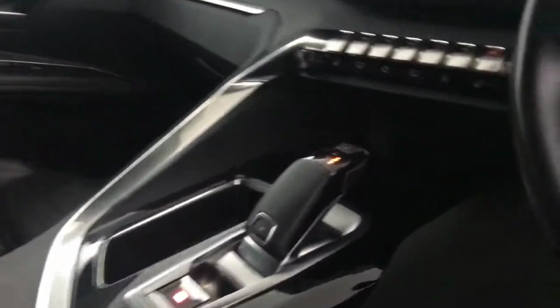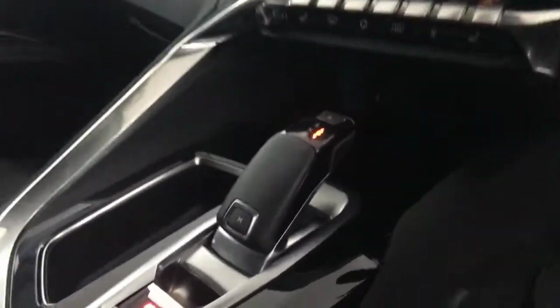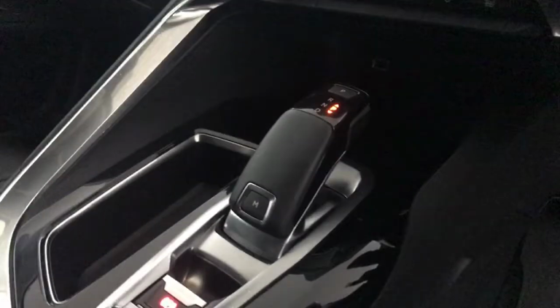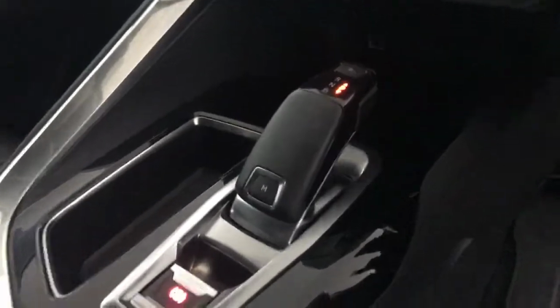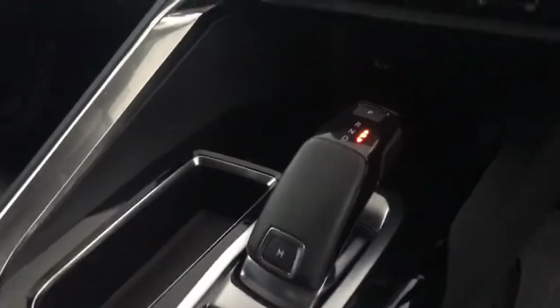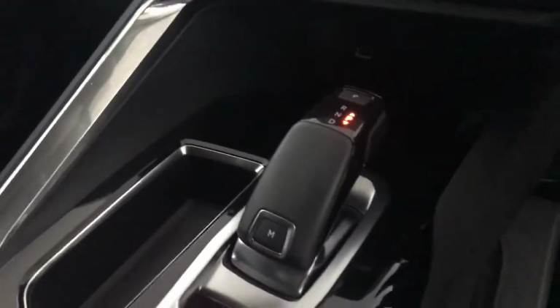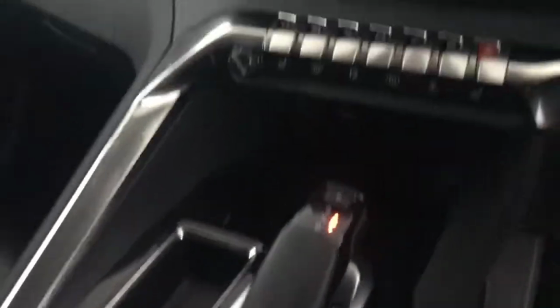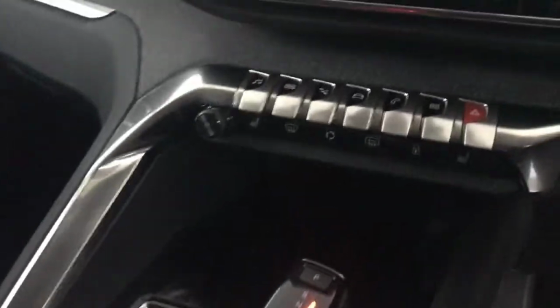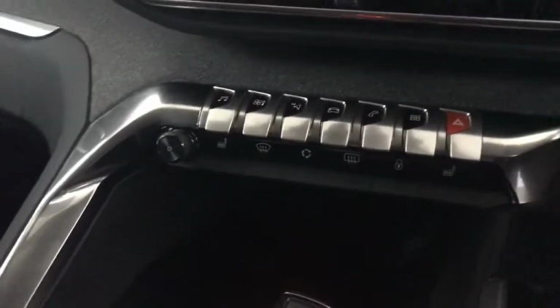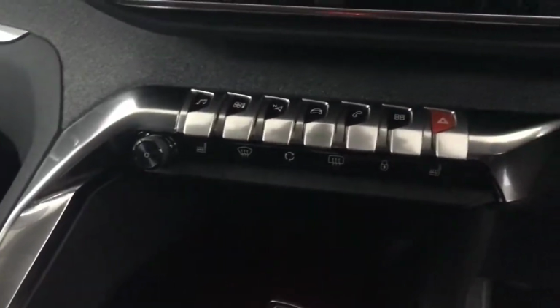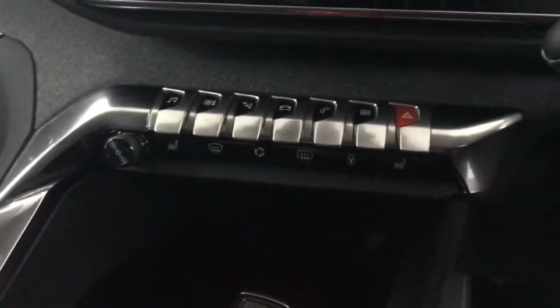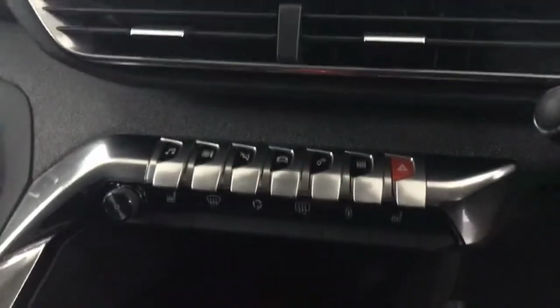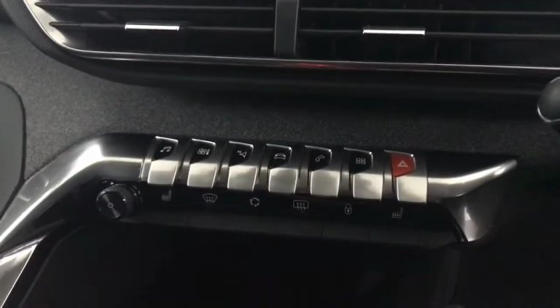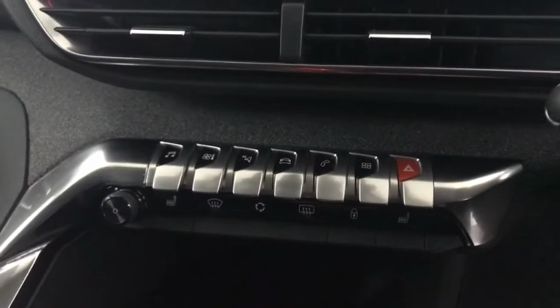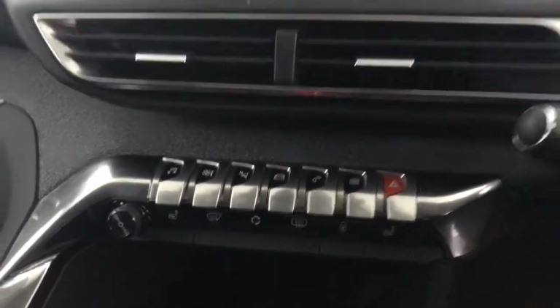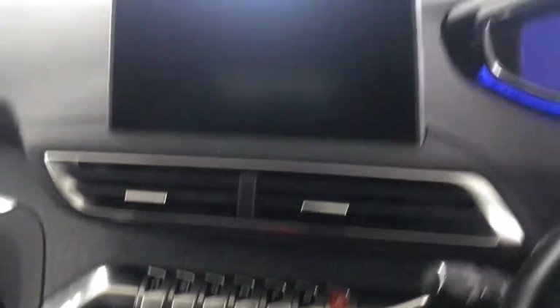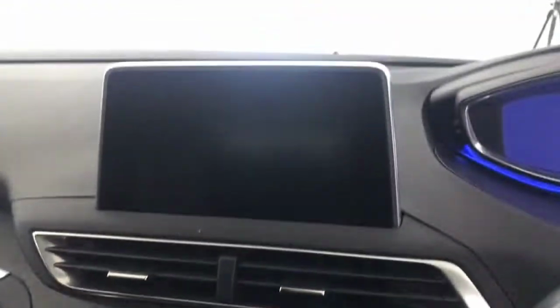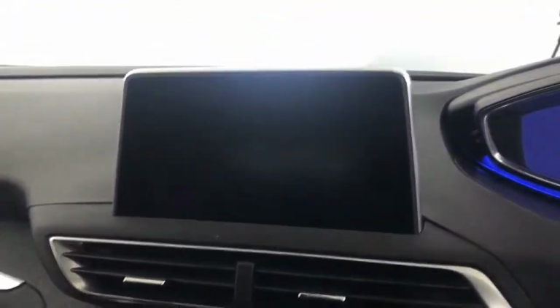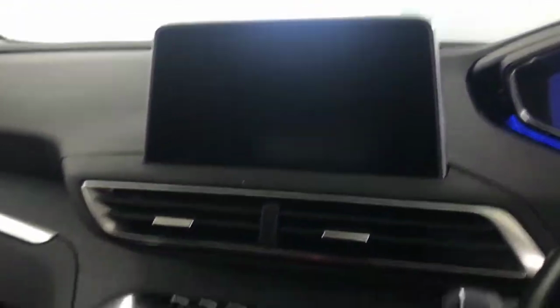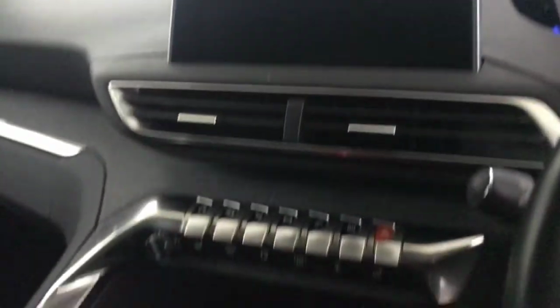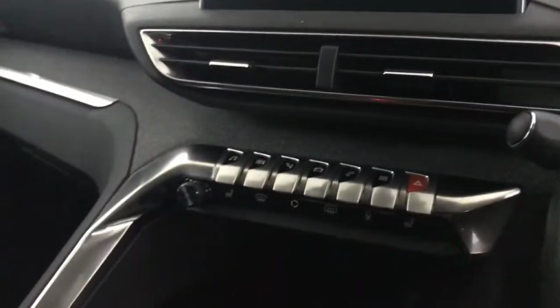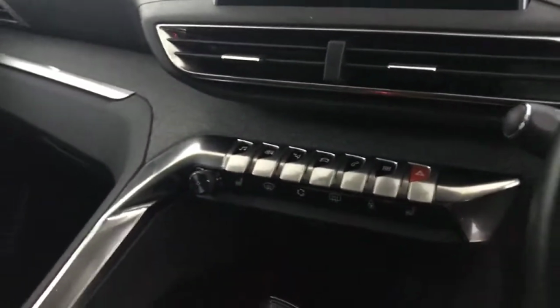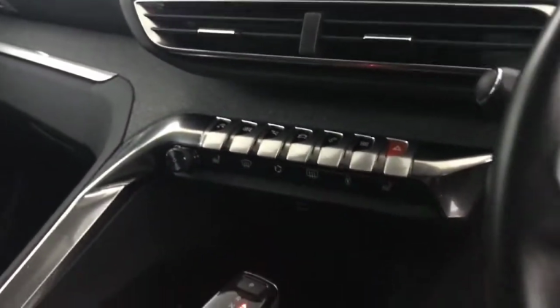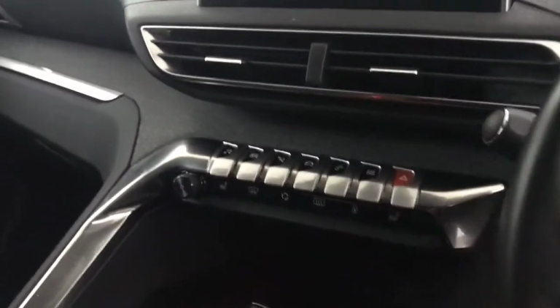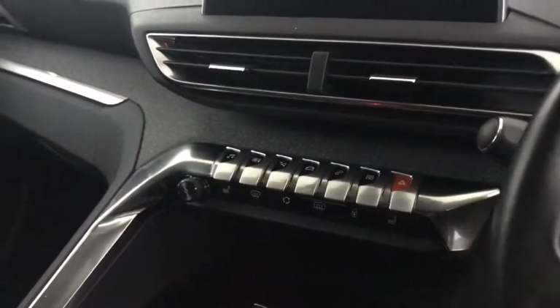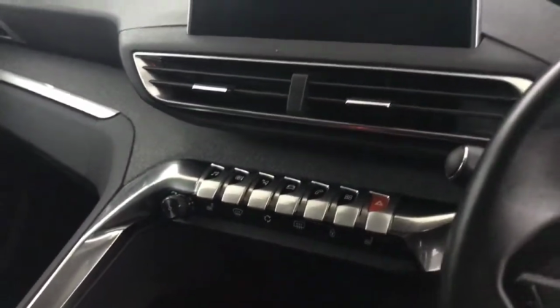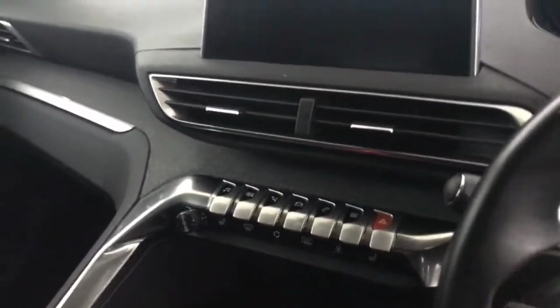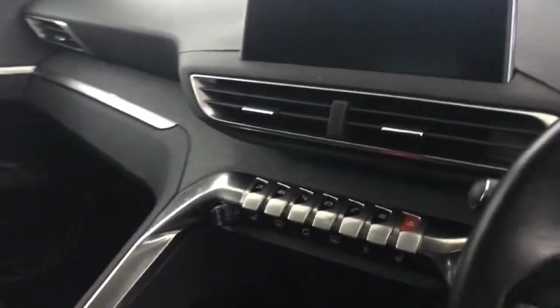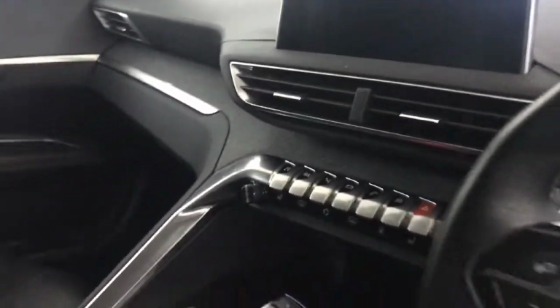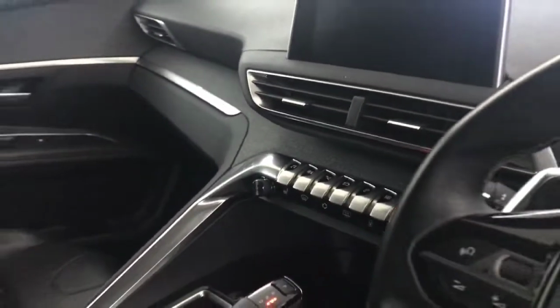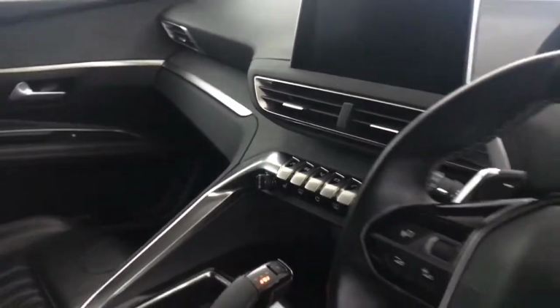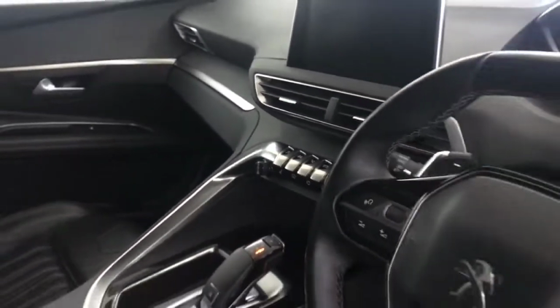The Peugeot i-cockpit dashboard, your gear selector there. You've got heated front seats. On your multimedia screen there's satellite navigation, DAB radio, etc. And then, there we have it.